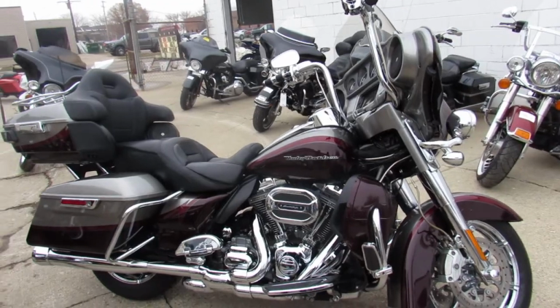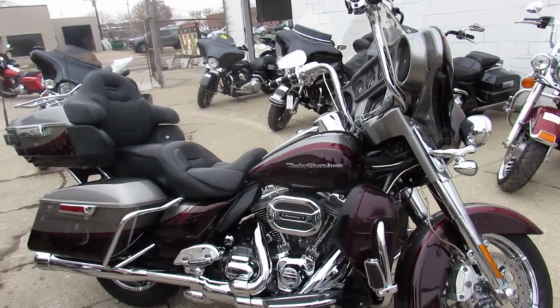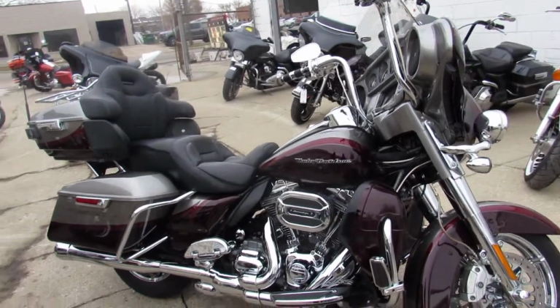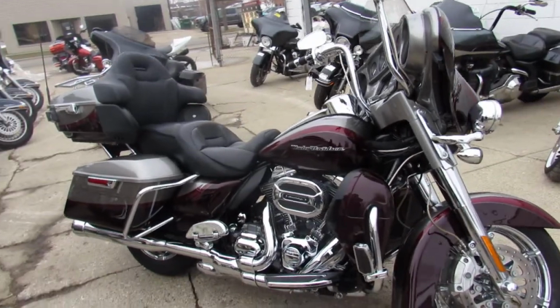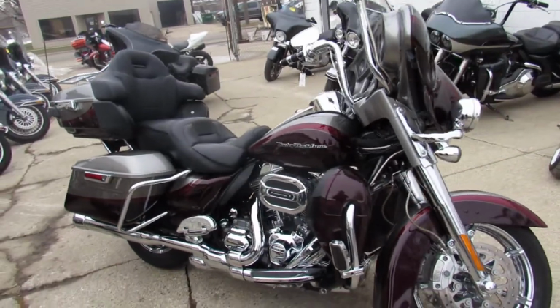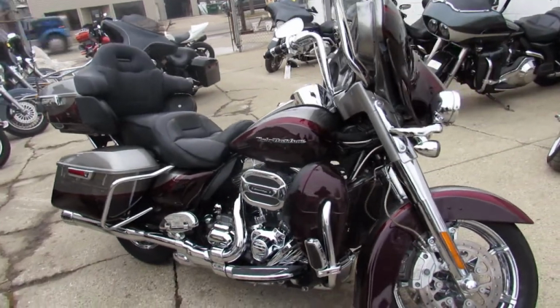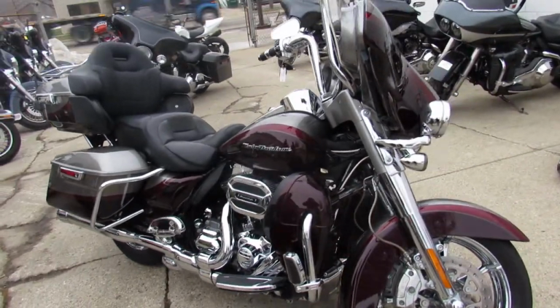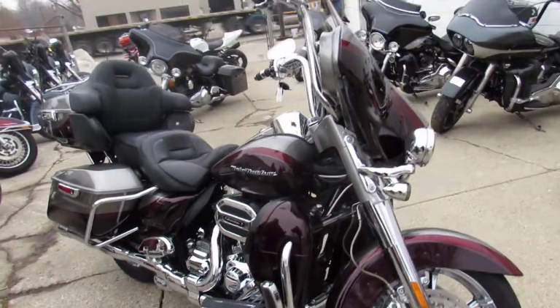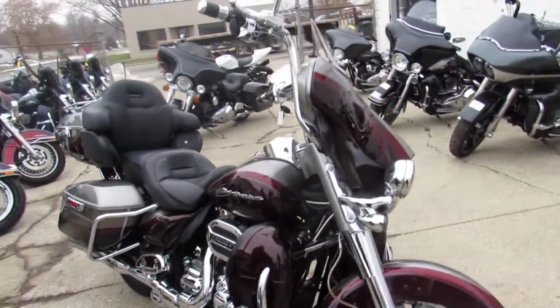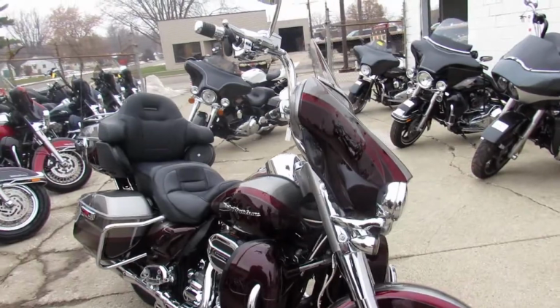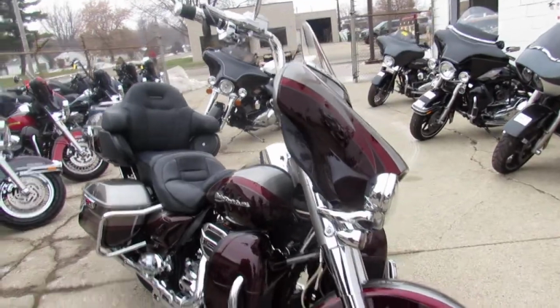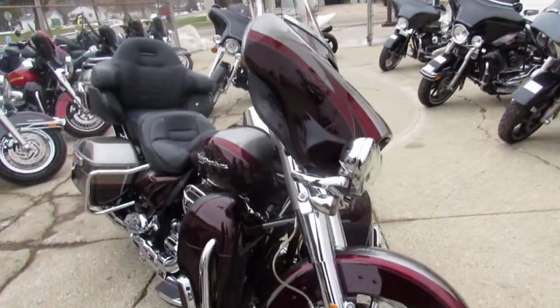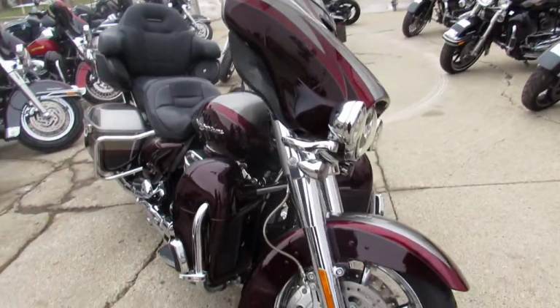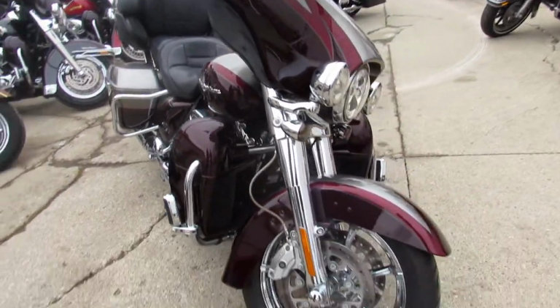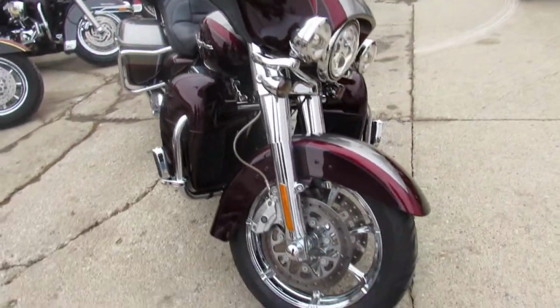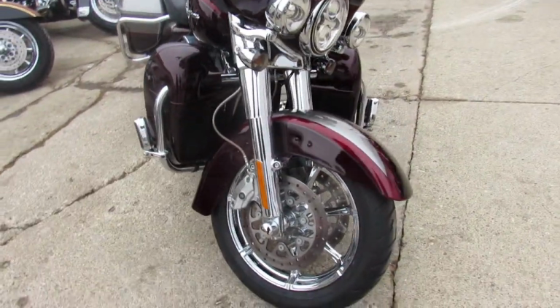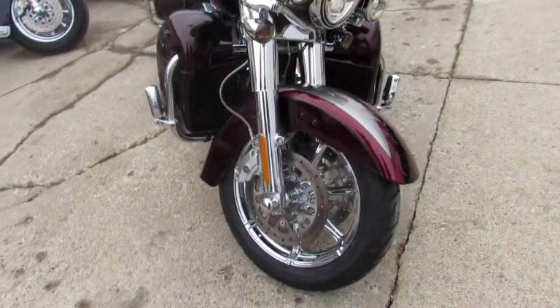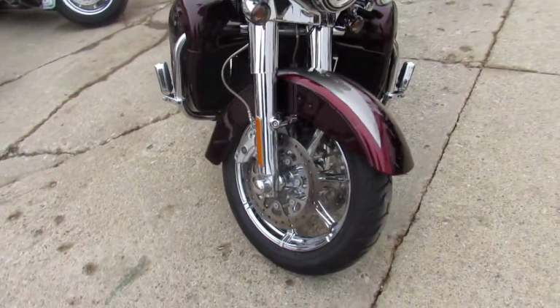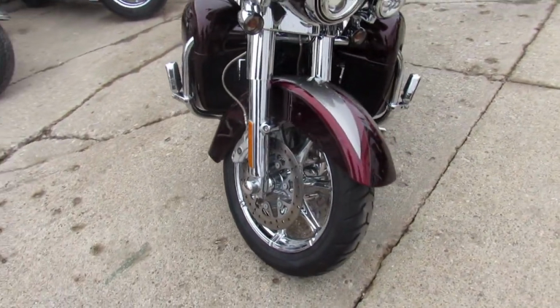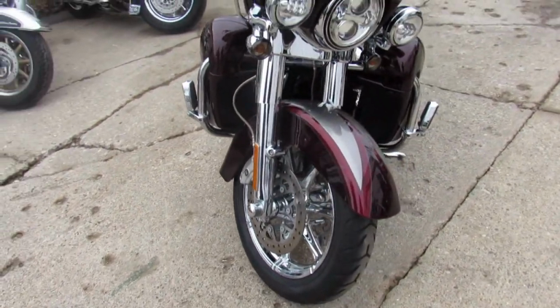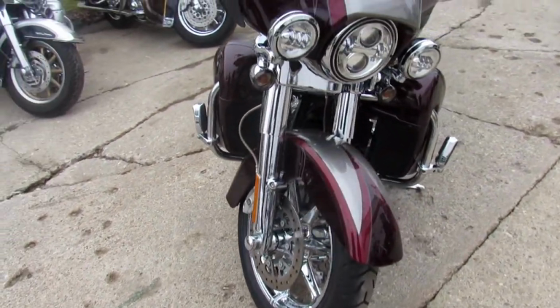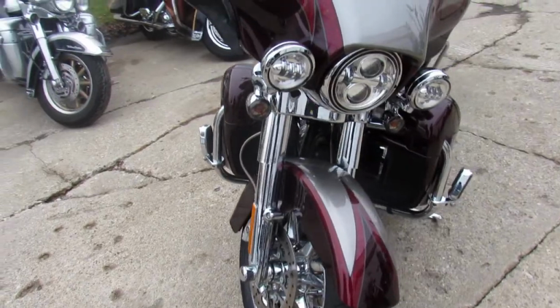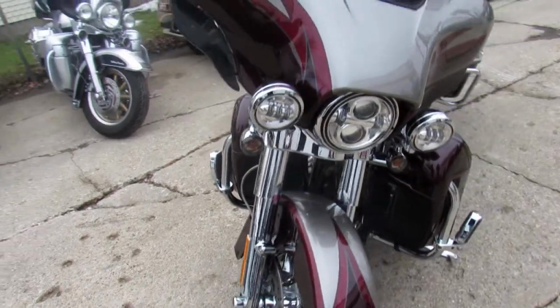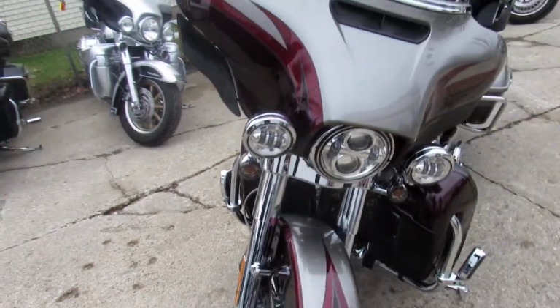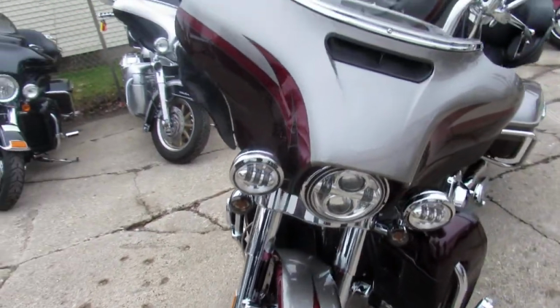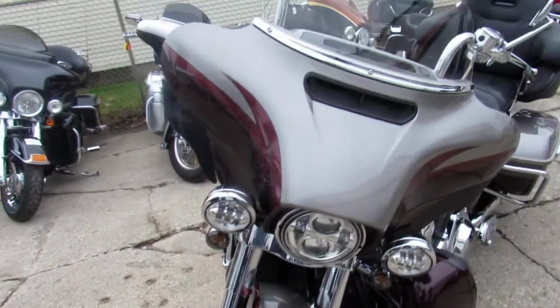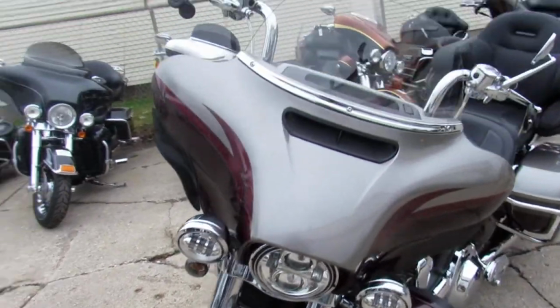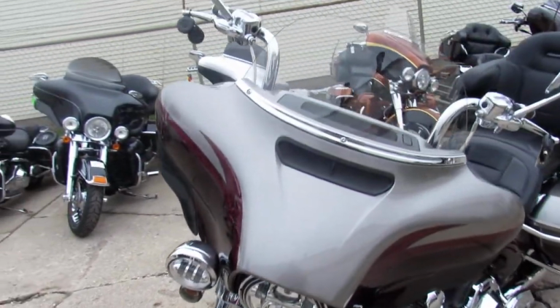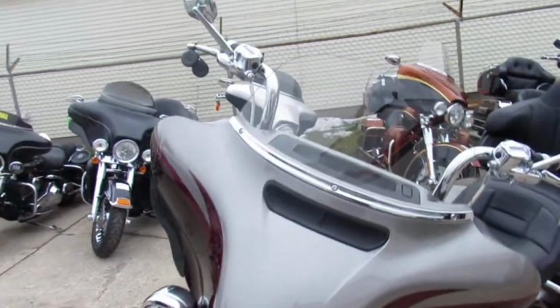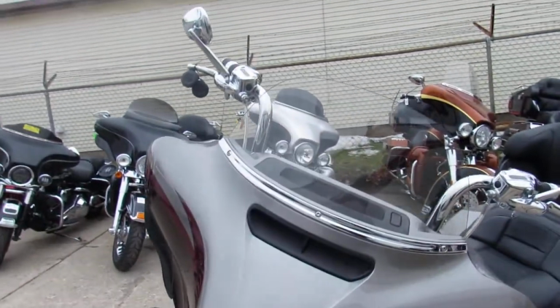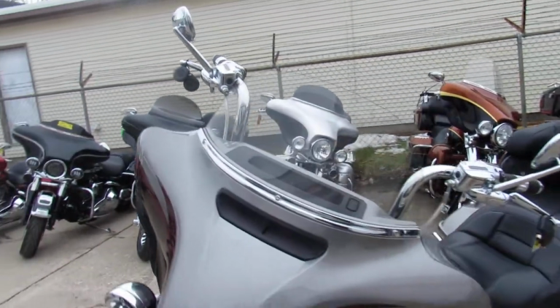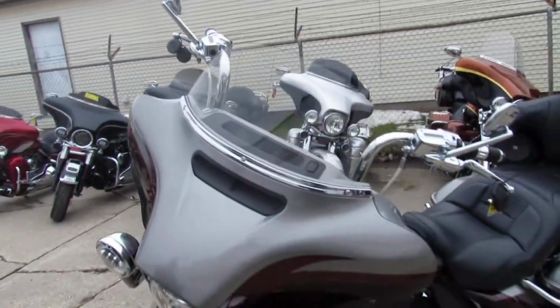Hey guys, ApprovalPowerSports.com here doing some videos on the used Harley-Davidsons. Check this one out, you're not going to miss it. It's a 2015 Screamin' Eagle Ultra Limited for sale in the Palladium Silver and Typhoon Maroon.